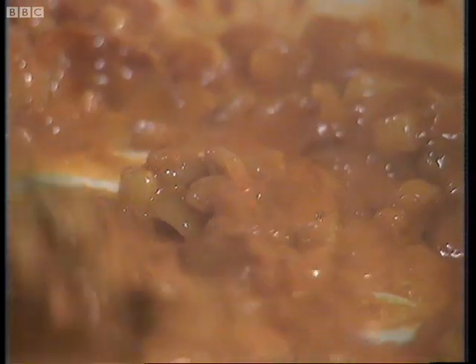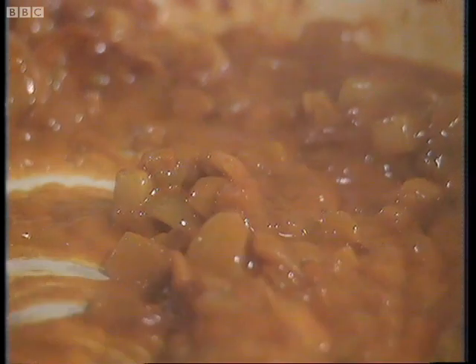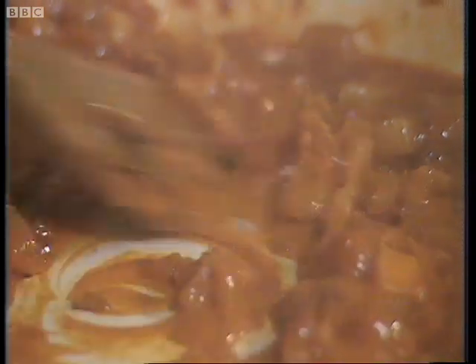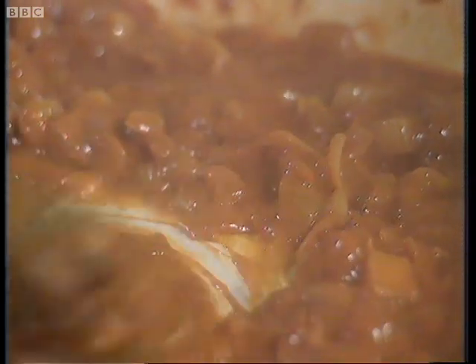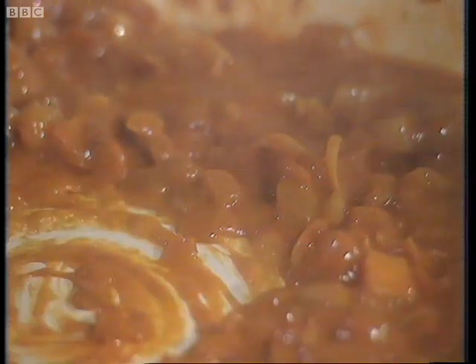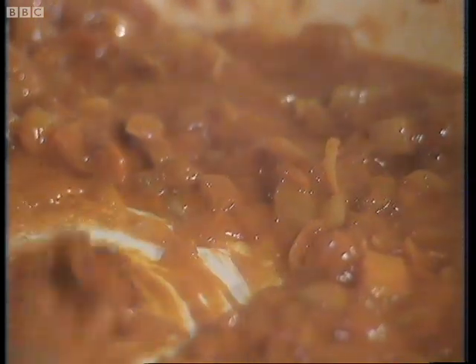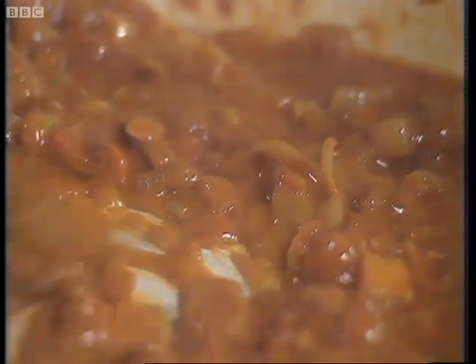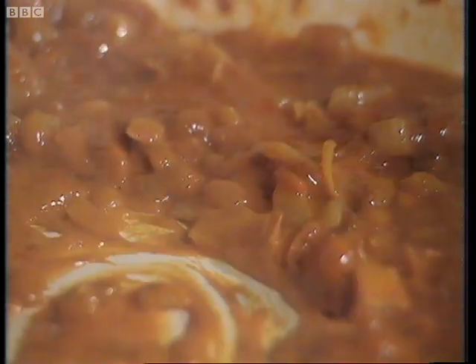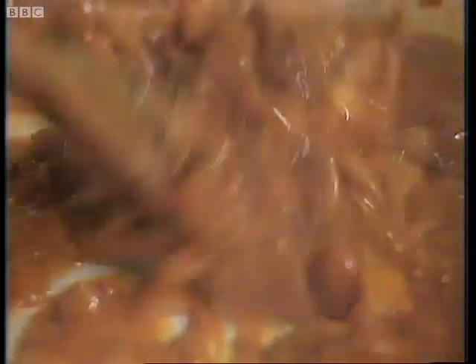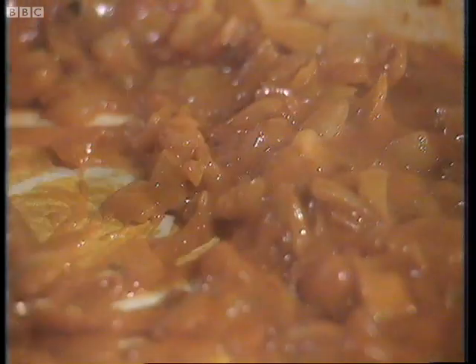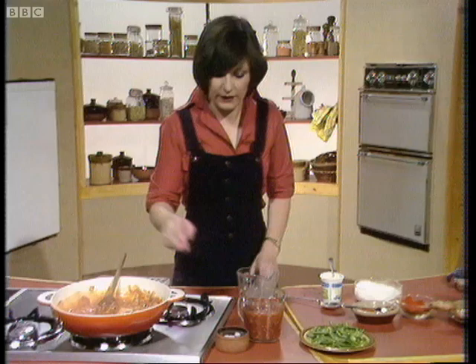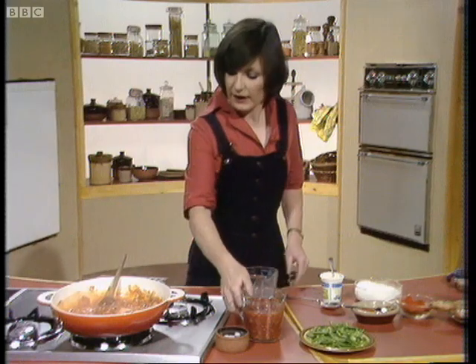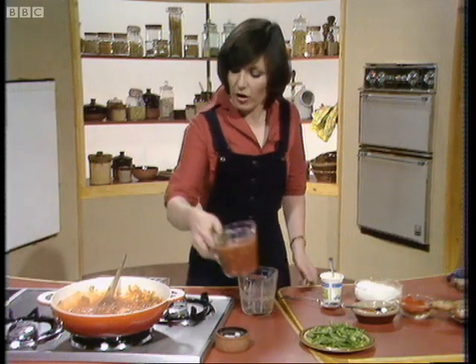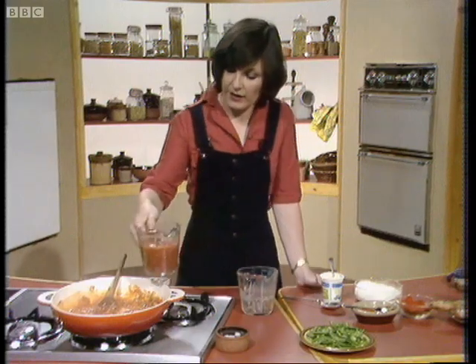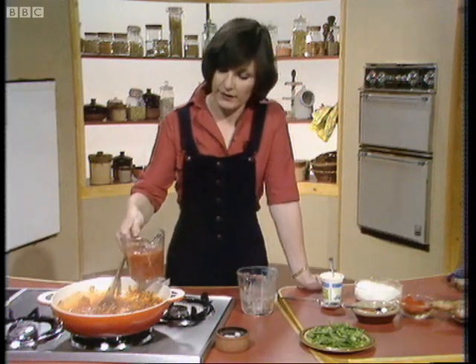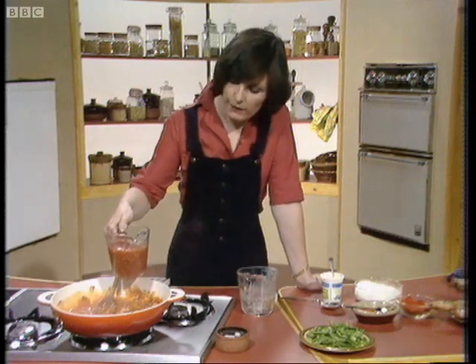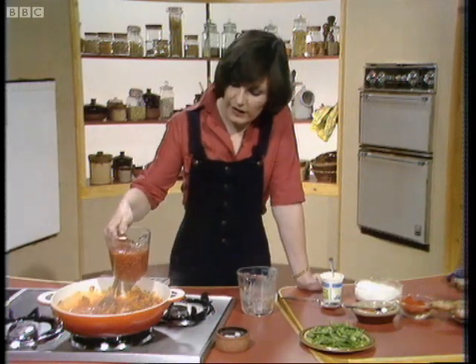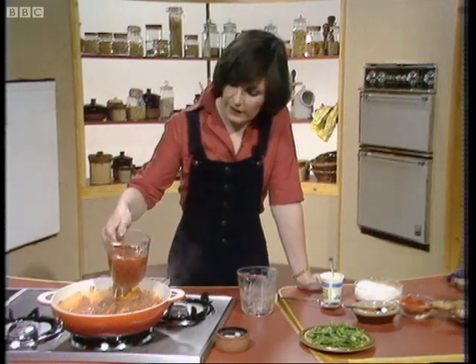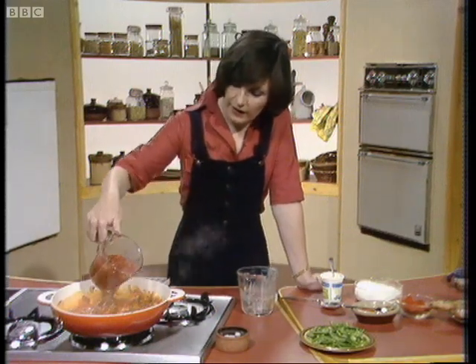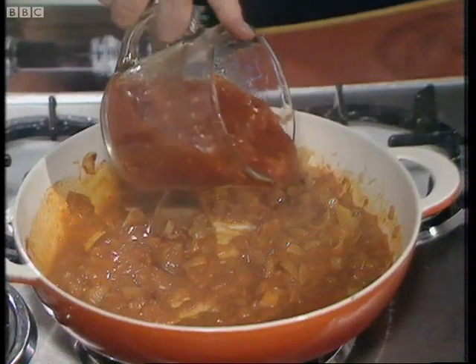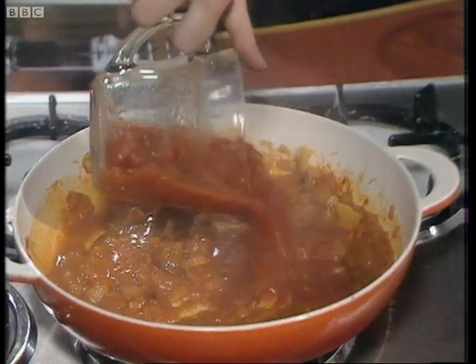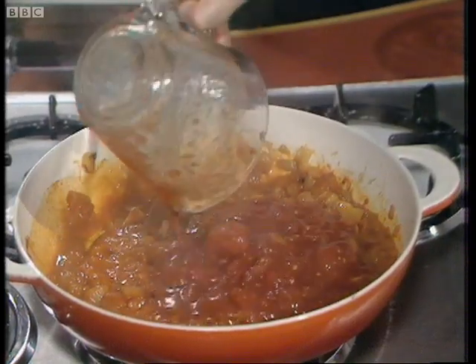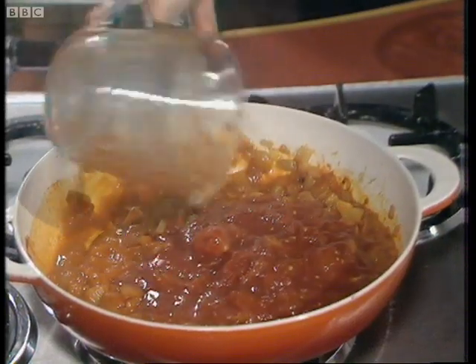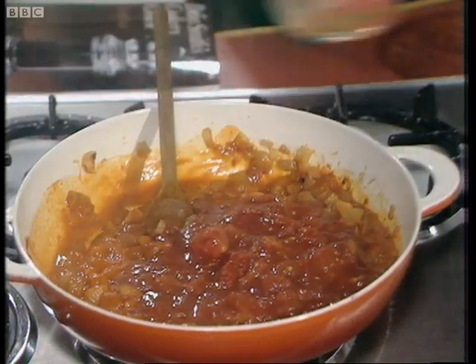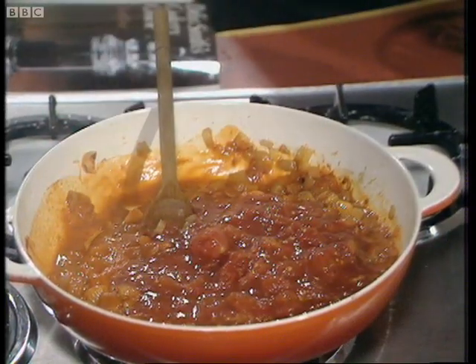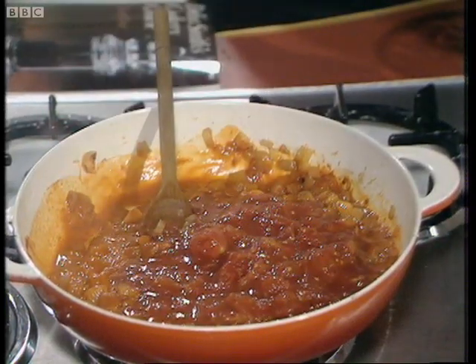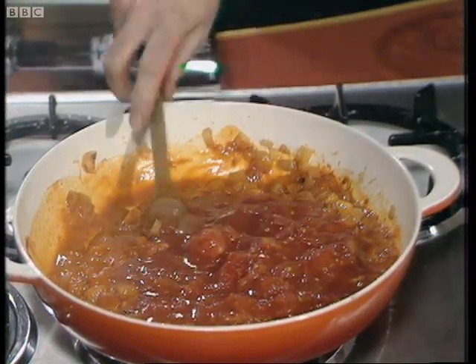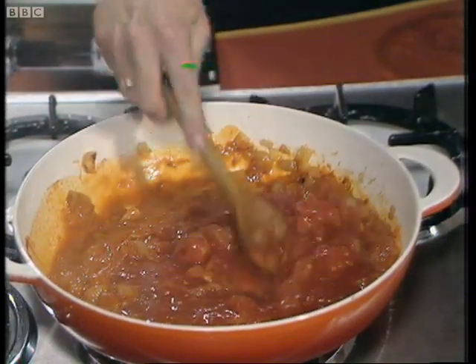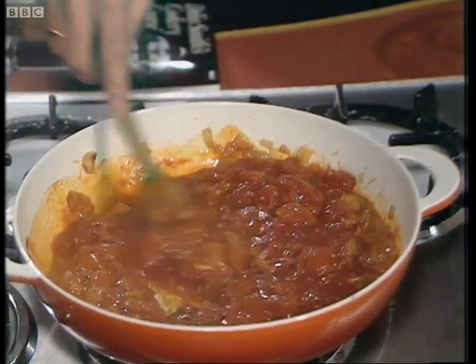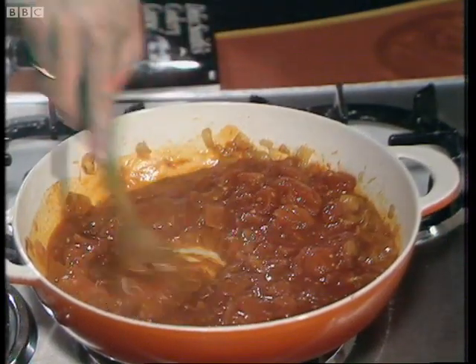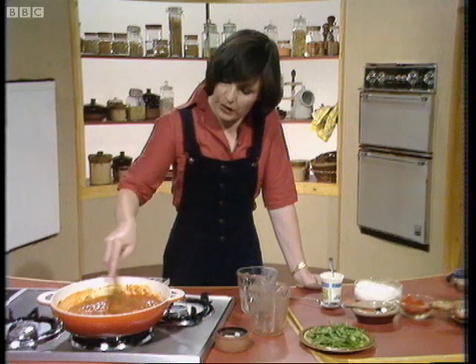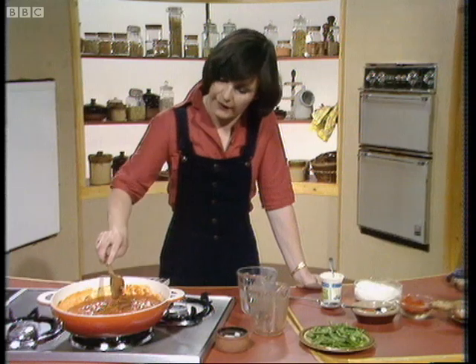So stir that in, and then the next ingredient is the contents of a 14-ounce tin of Italian tomatoes. There's the sauce coming along nicely.